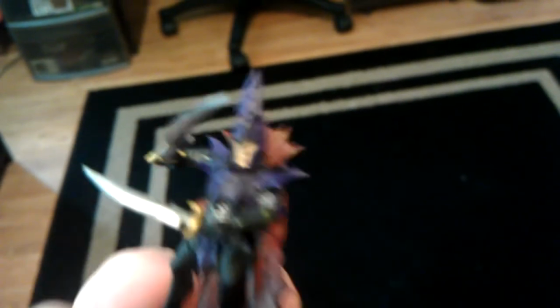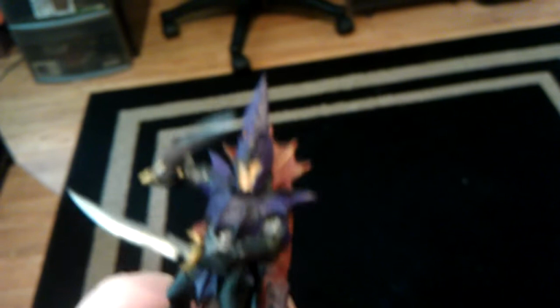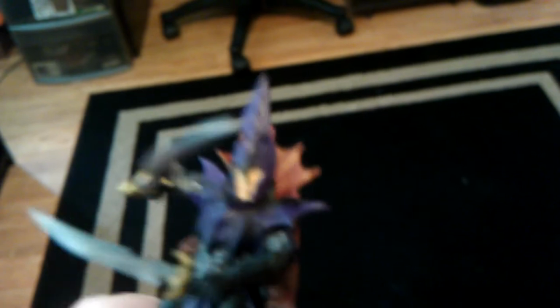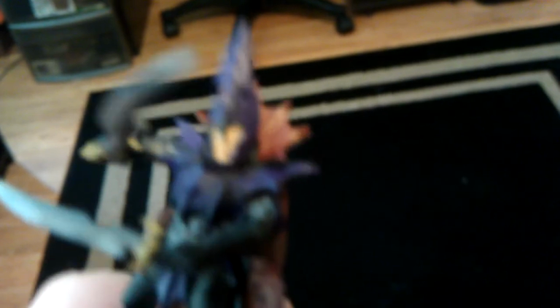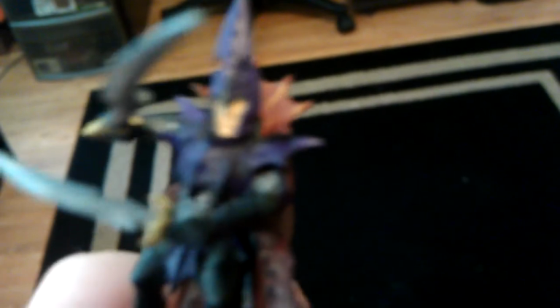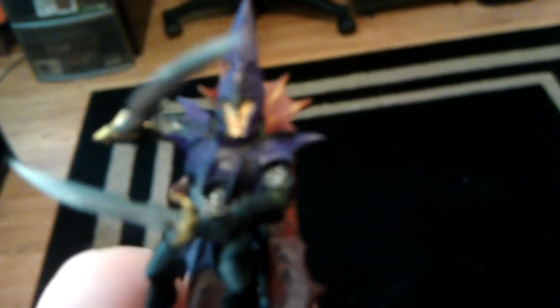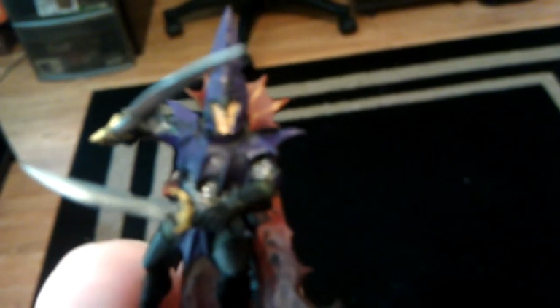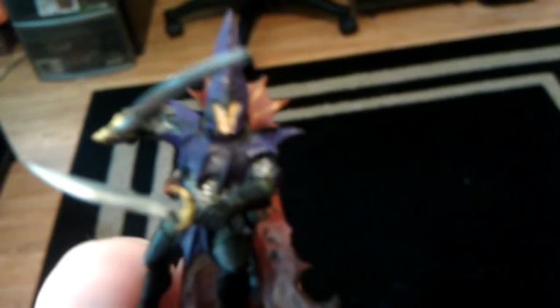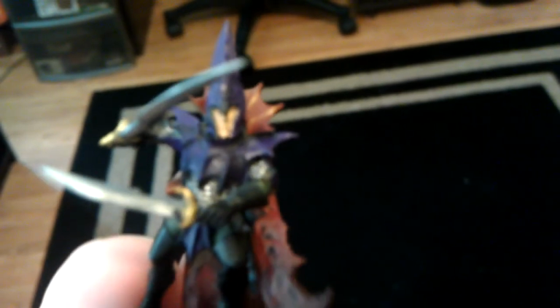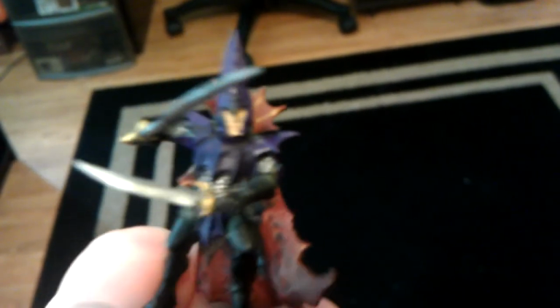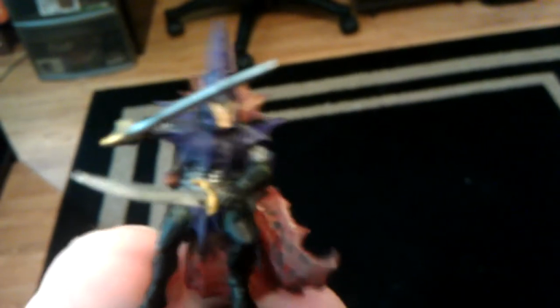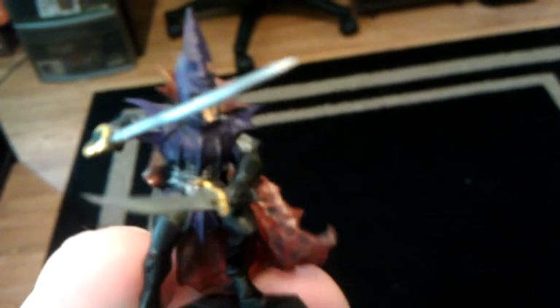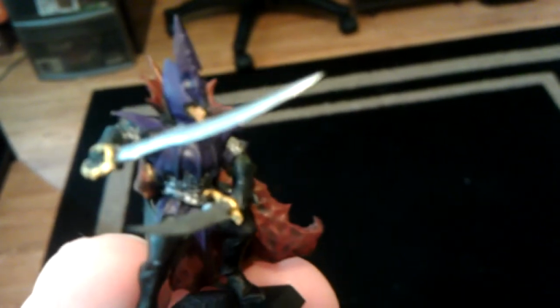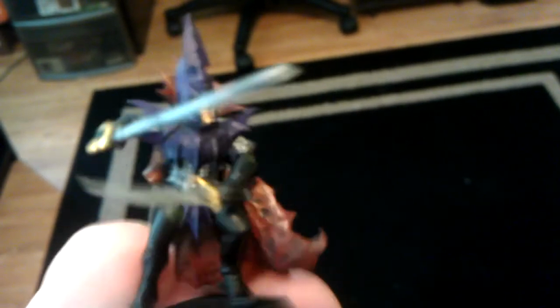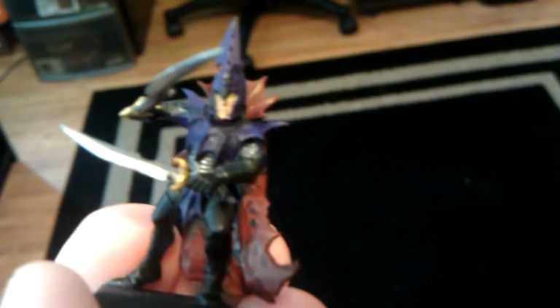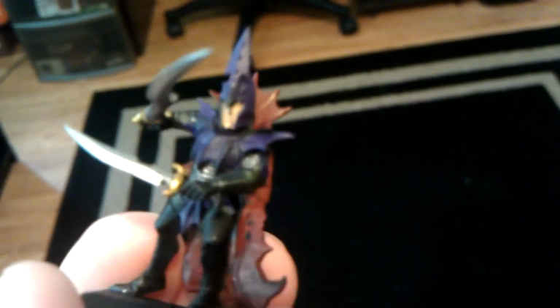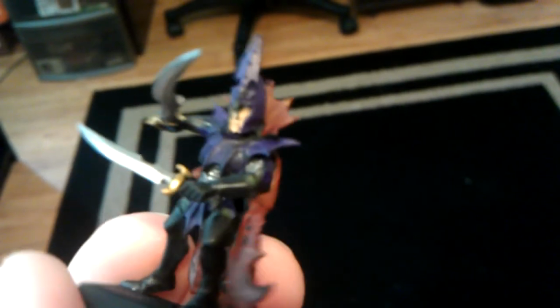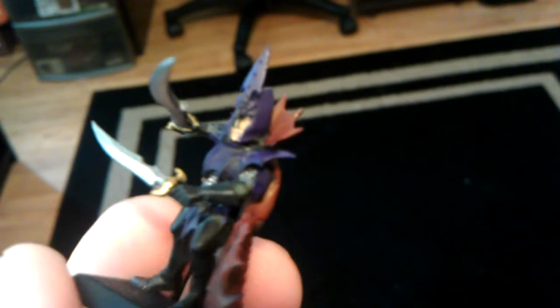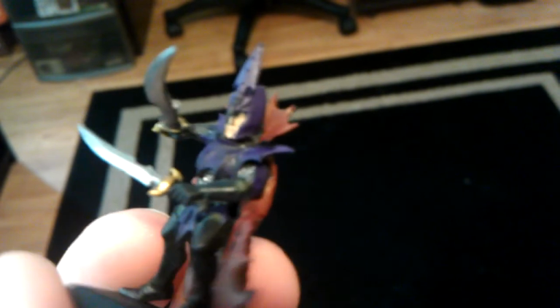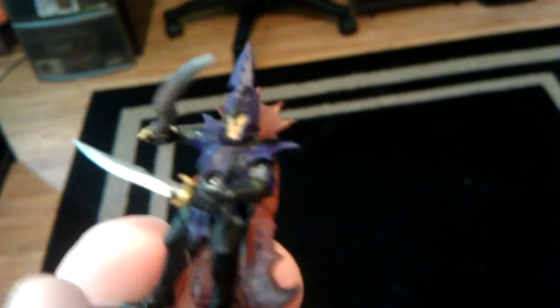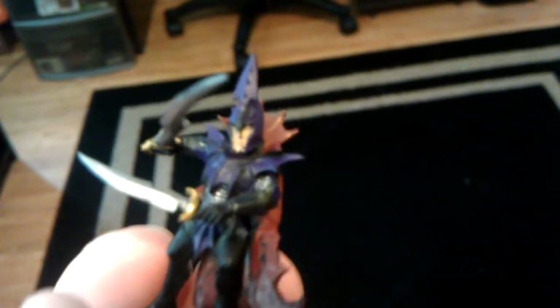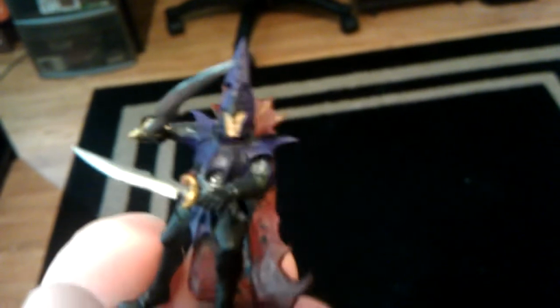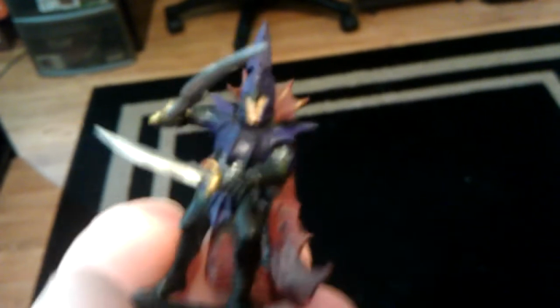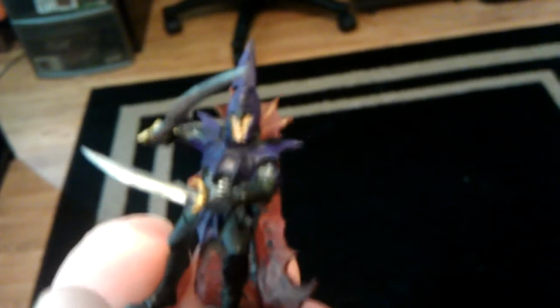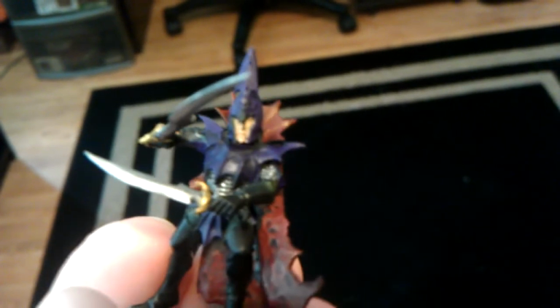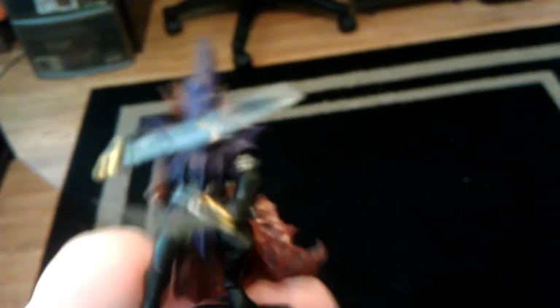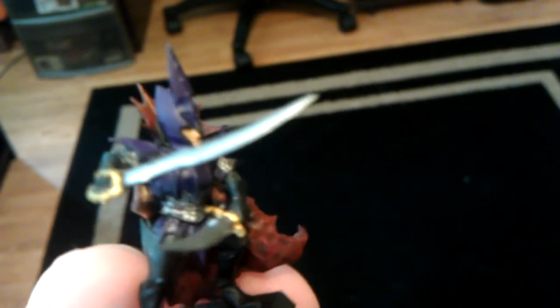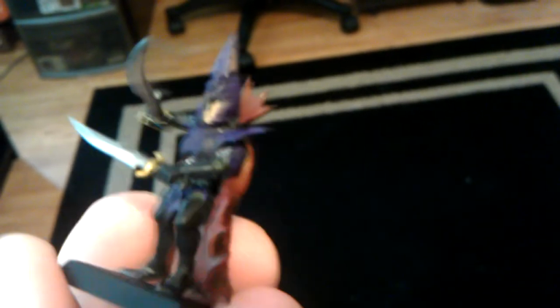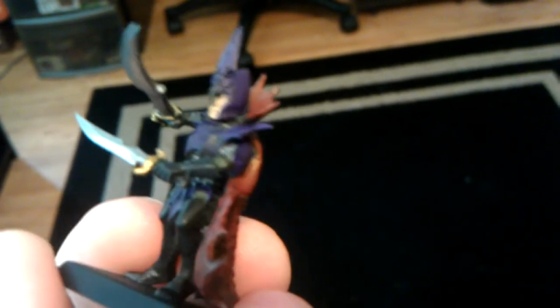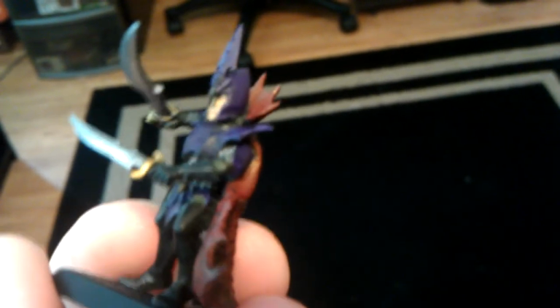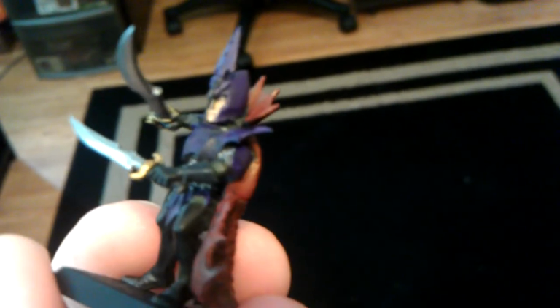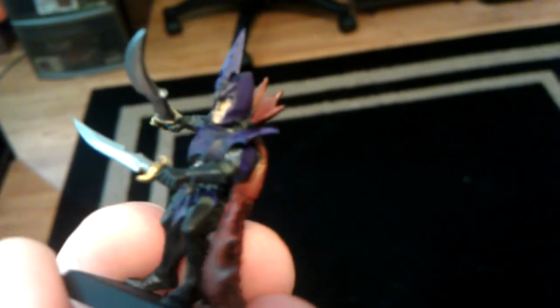Obviously, the eyes and face need to be finished as well, and I'm sorry about the quality of this film. I cannot find my camera, so Thunderbolt's going to have to work for this.